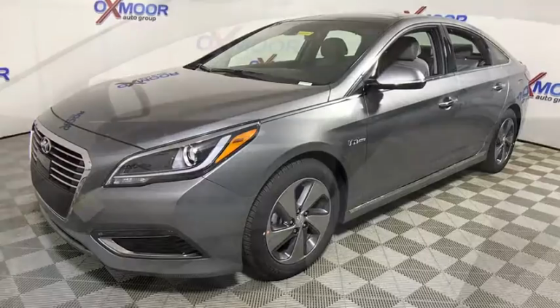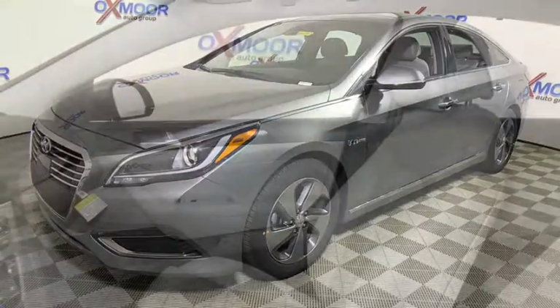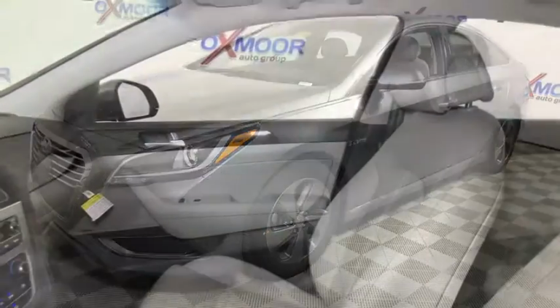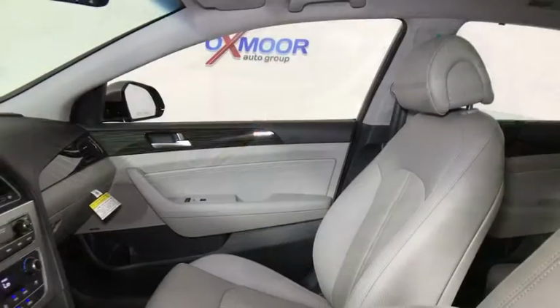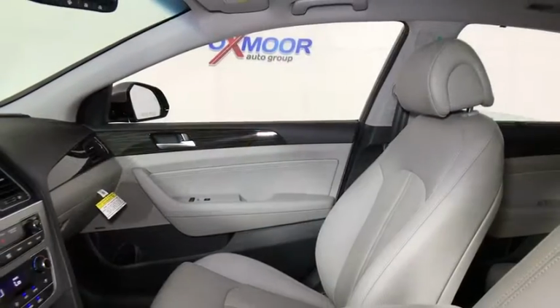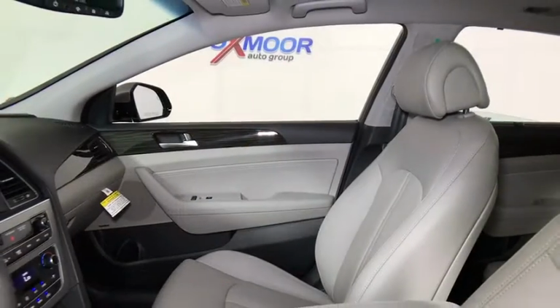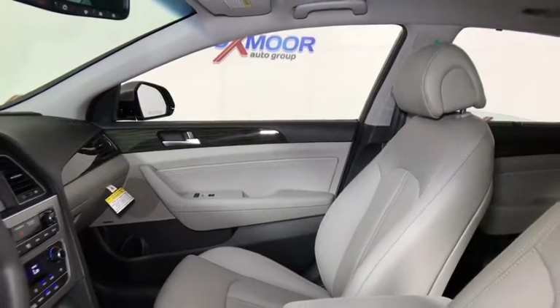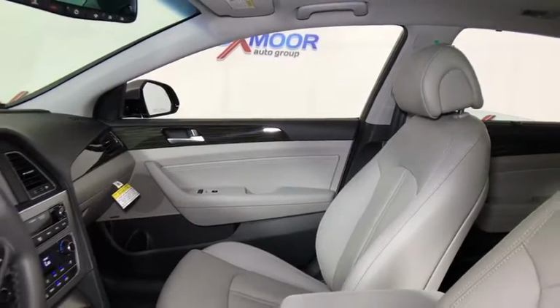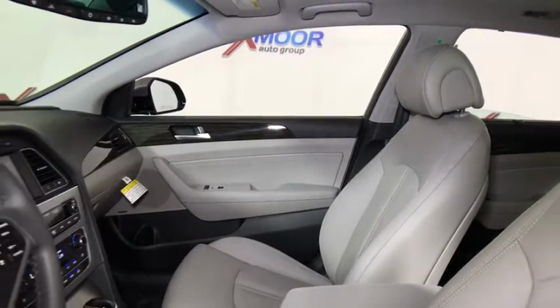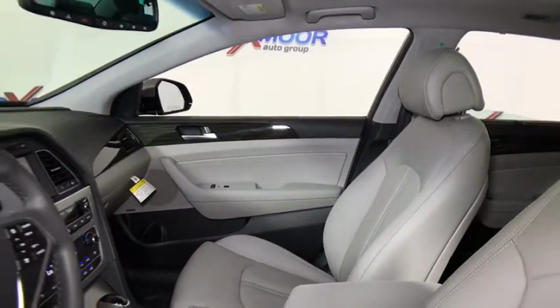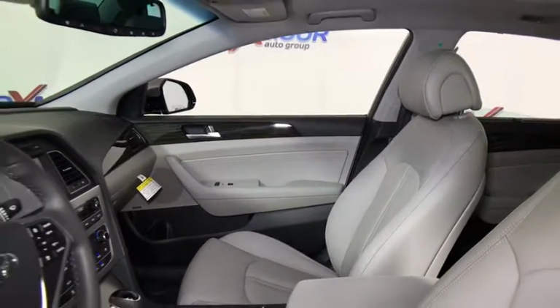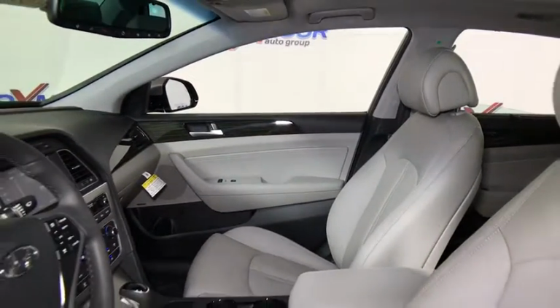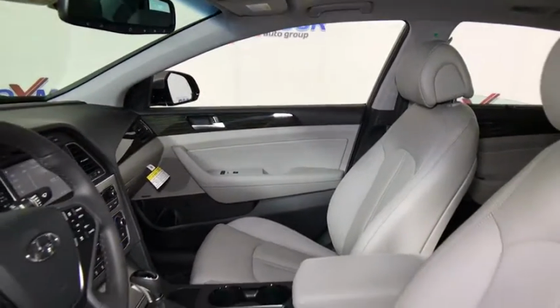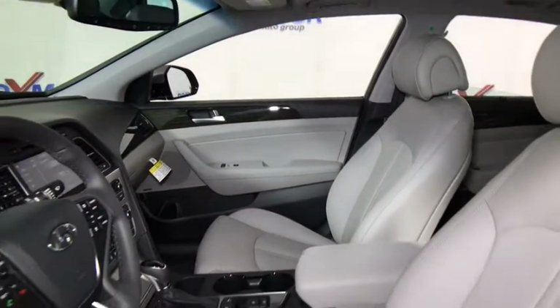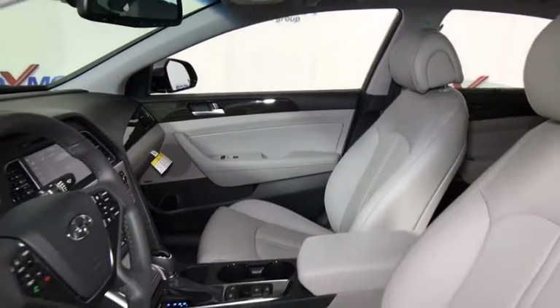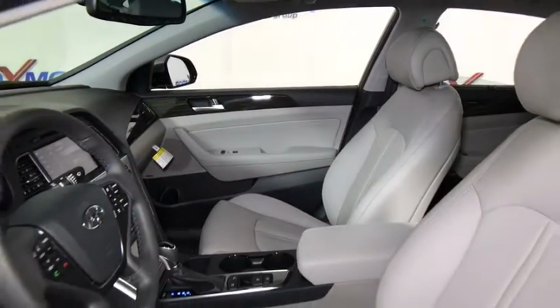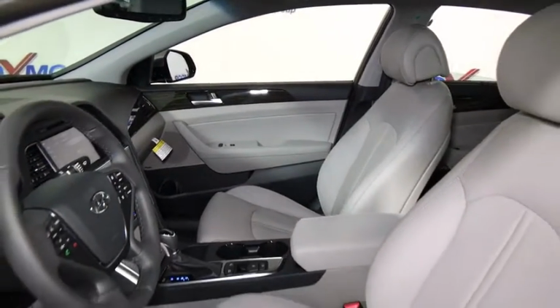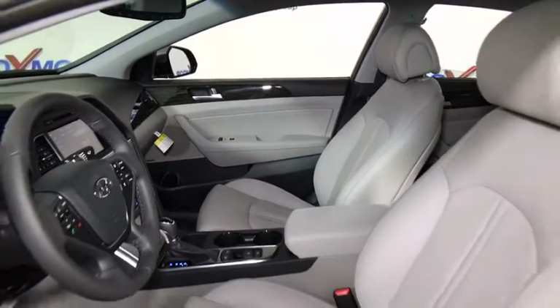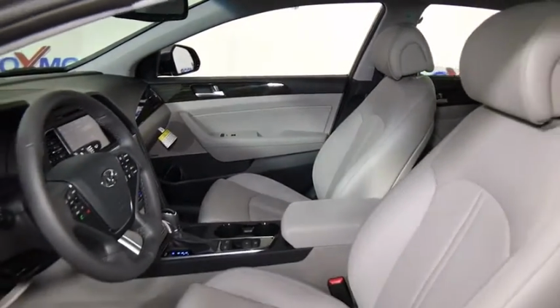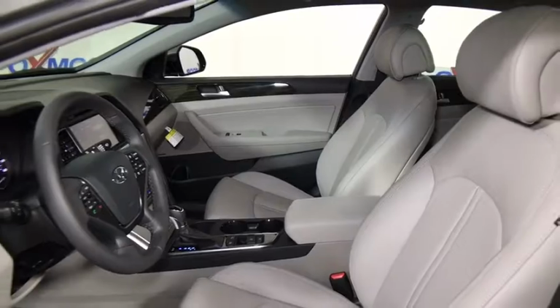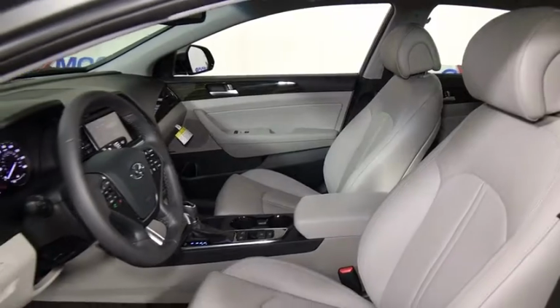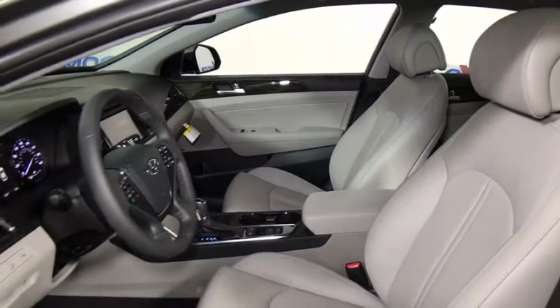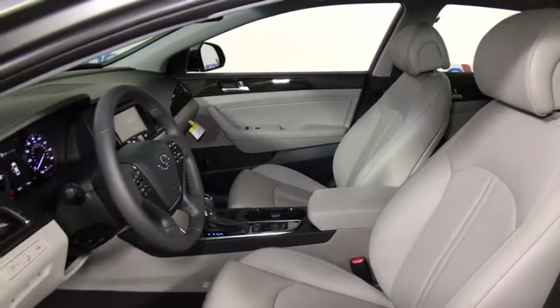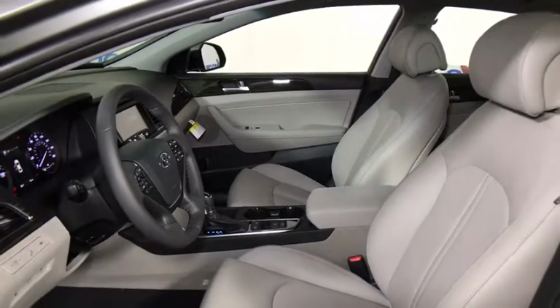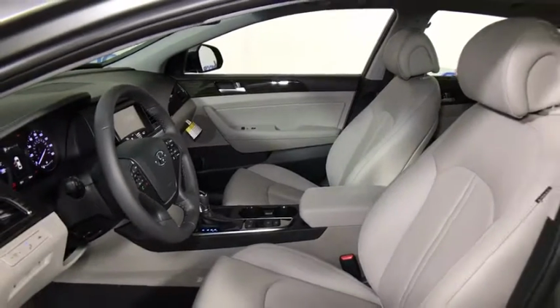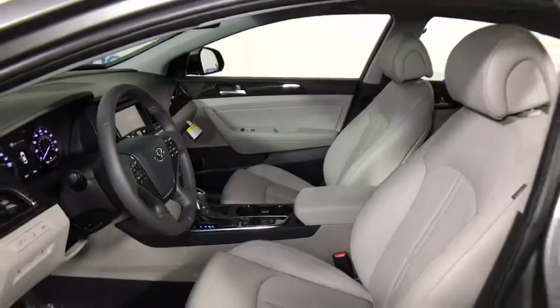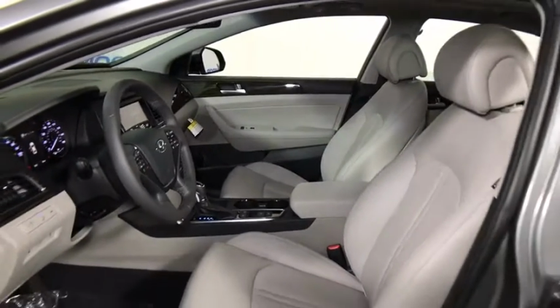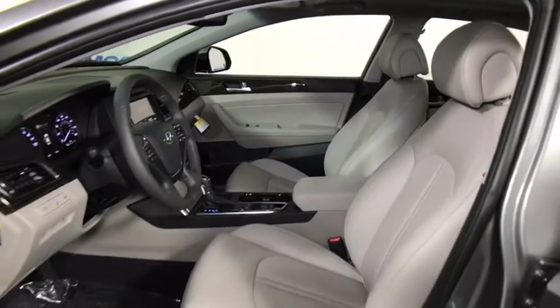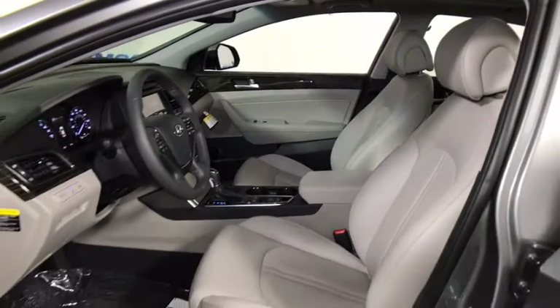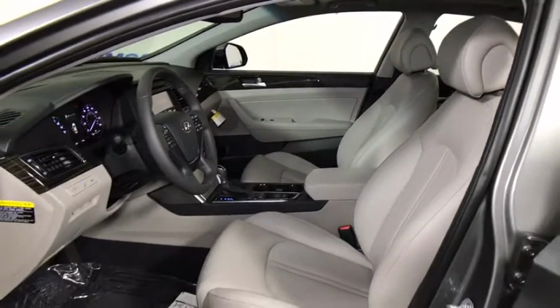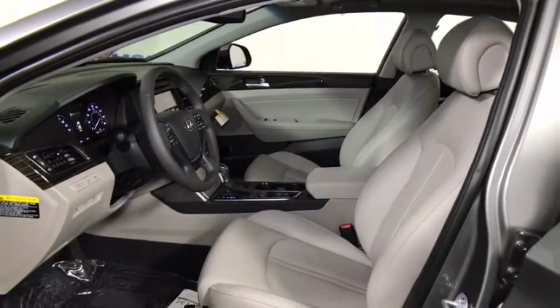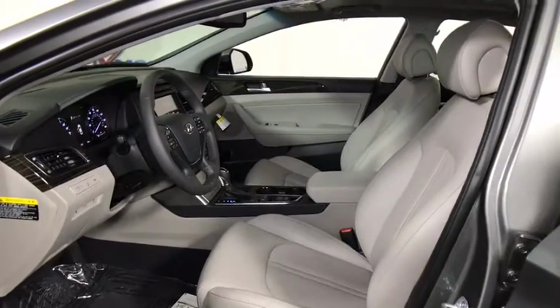More power, less fuel, no guilt. This vehicle has less than 100 miles. Here are some of this vehicle's great options.